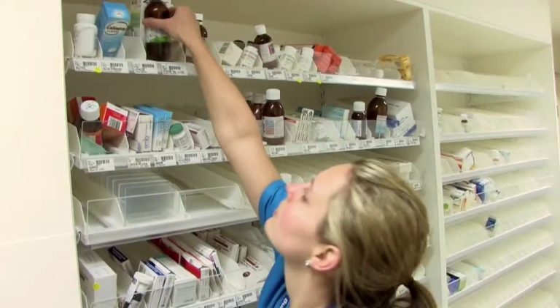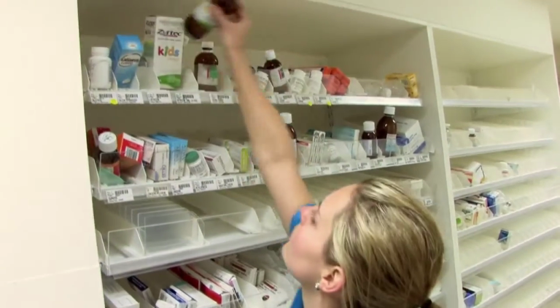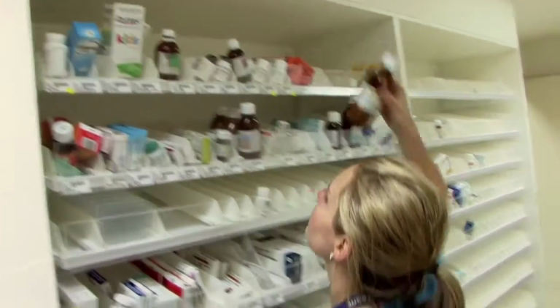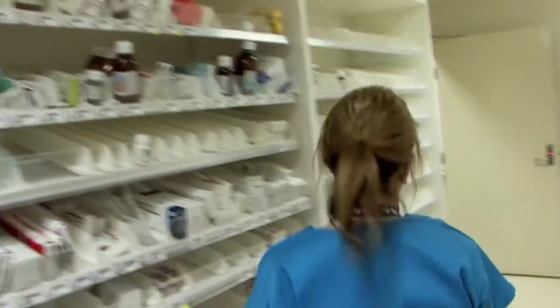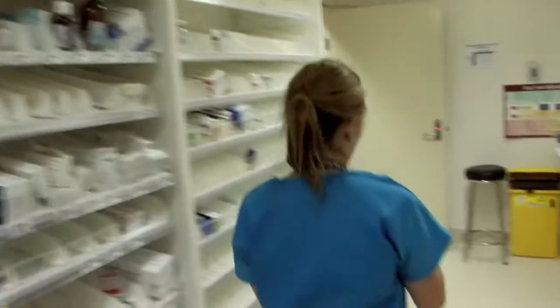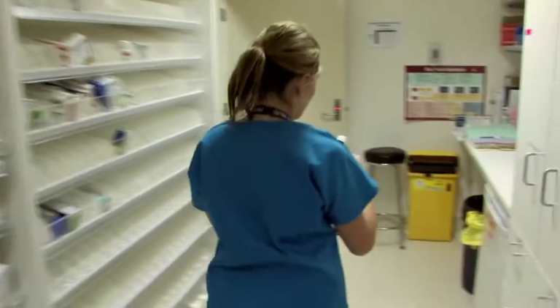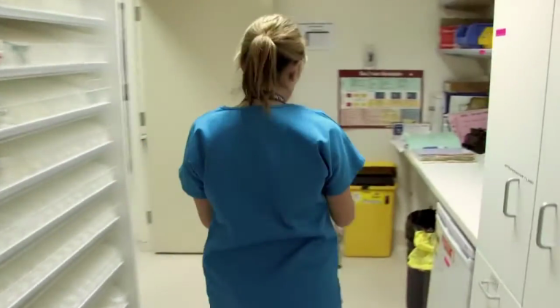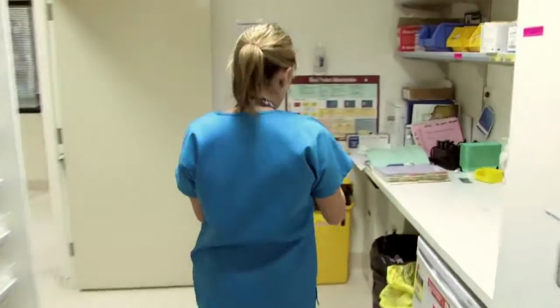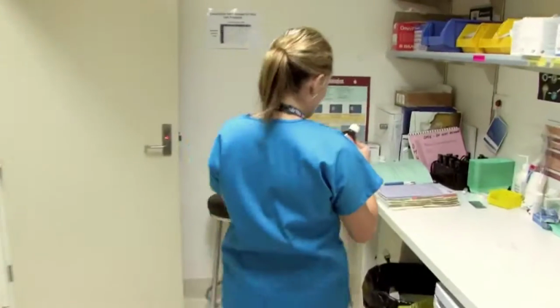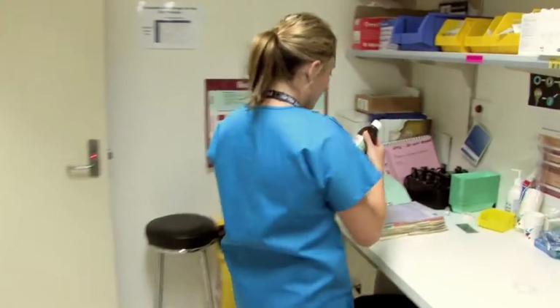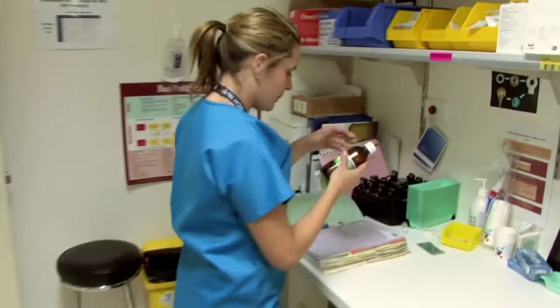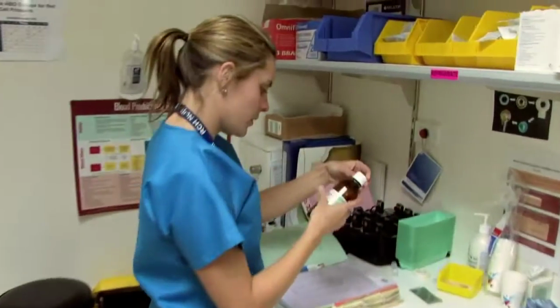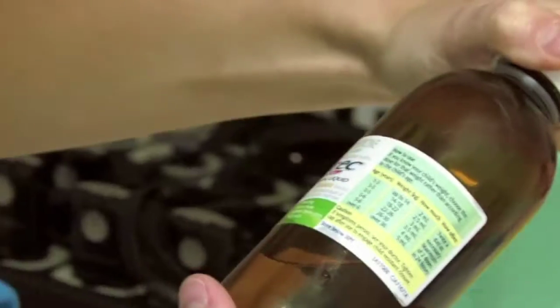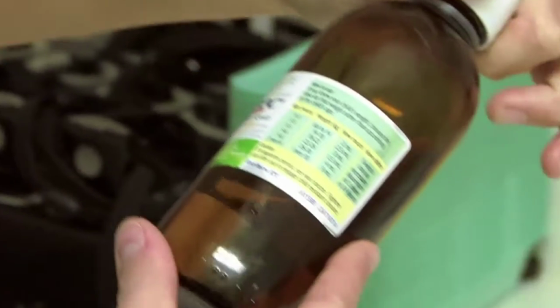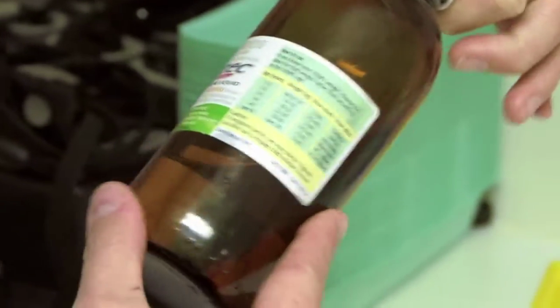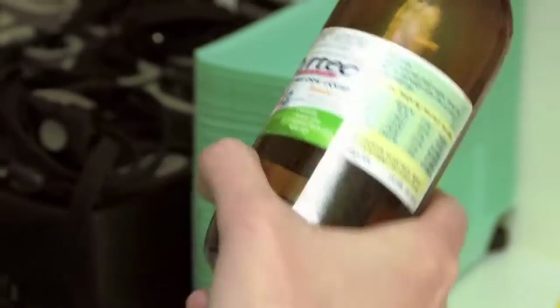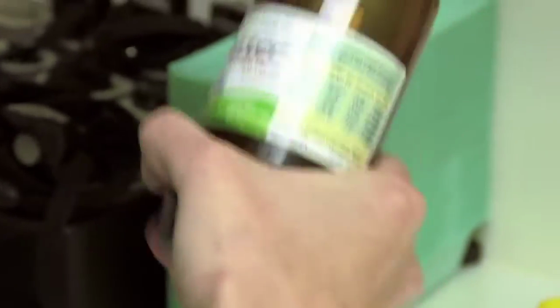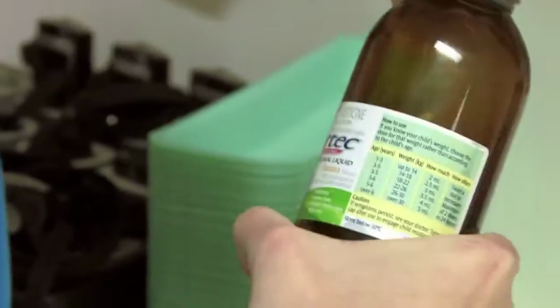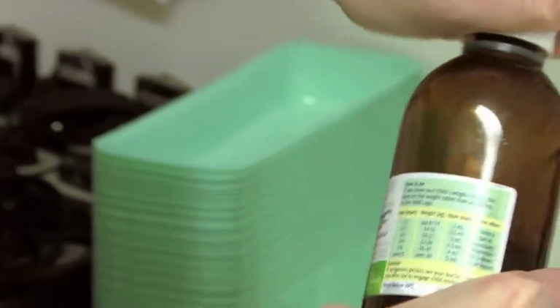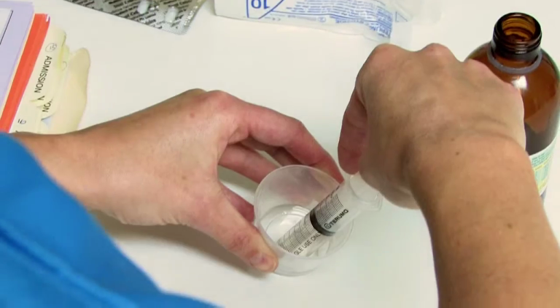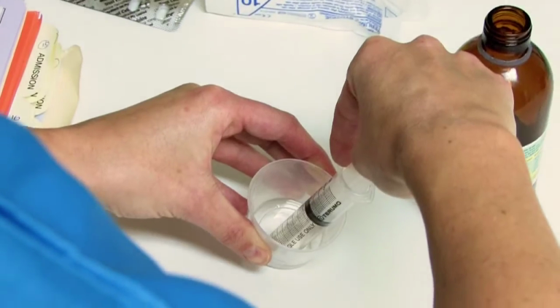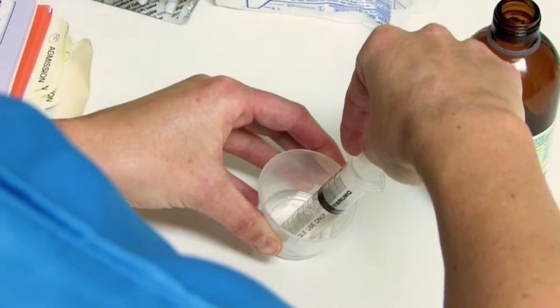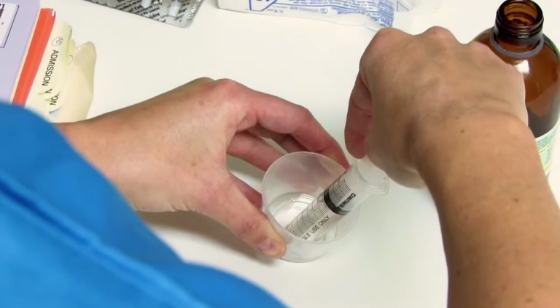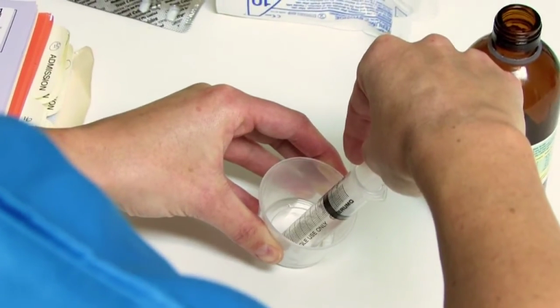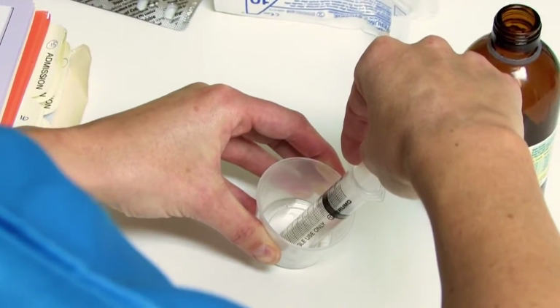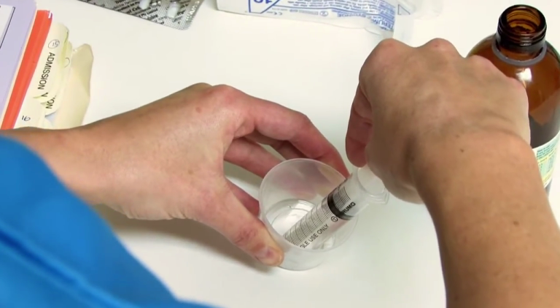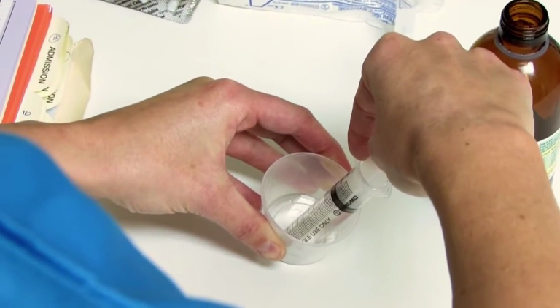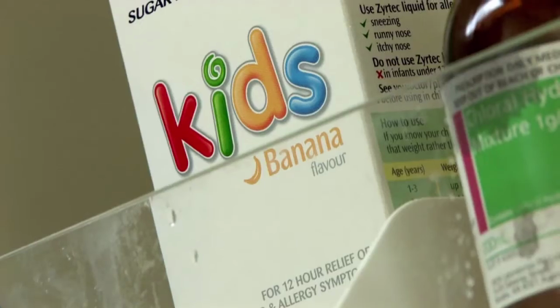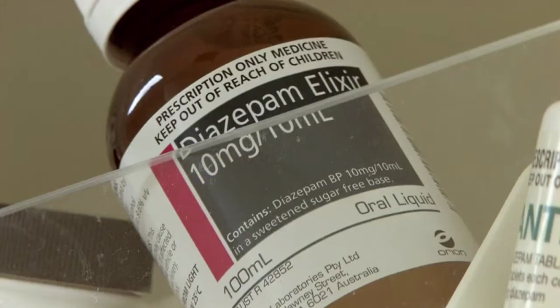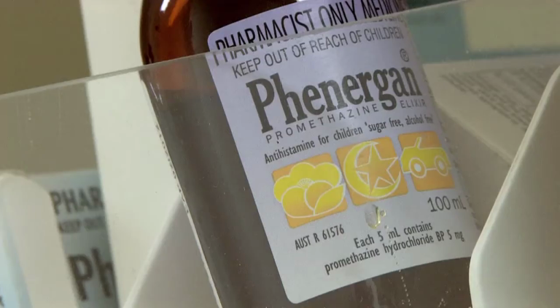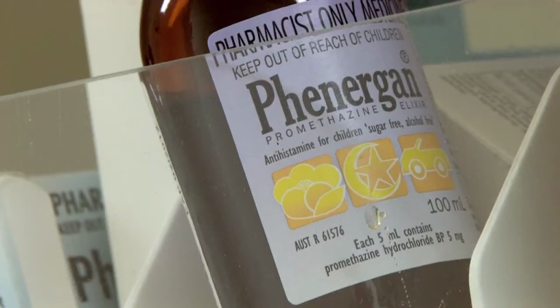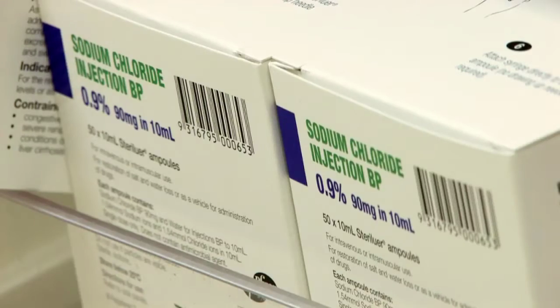There's plenty of maths. We do maths all day long. We do different calculations for all the different types of drugs that we give the children.